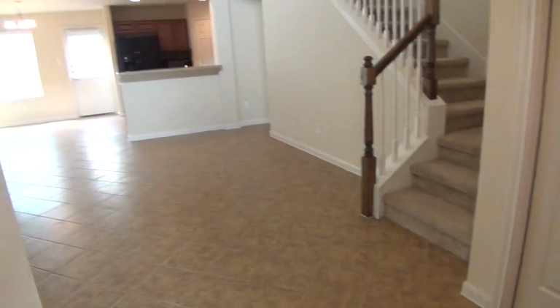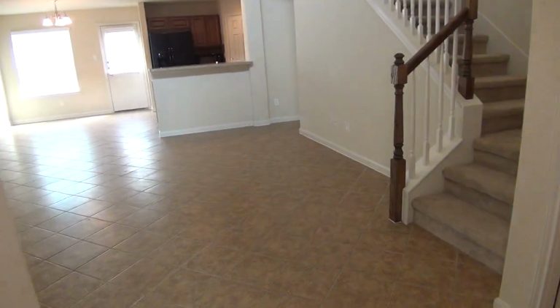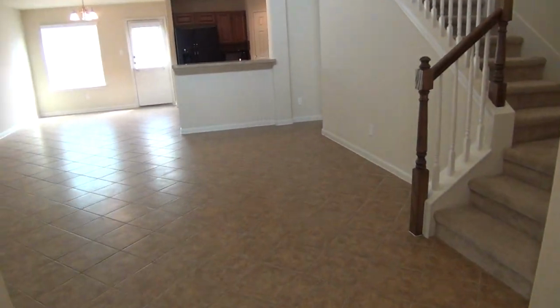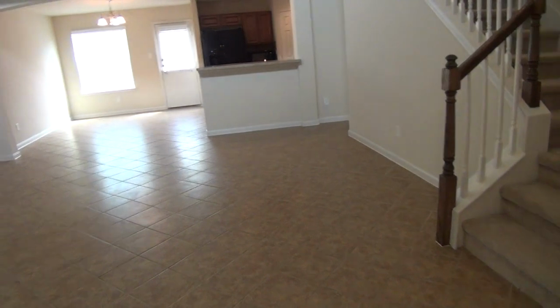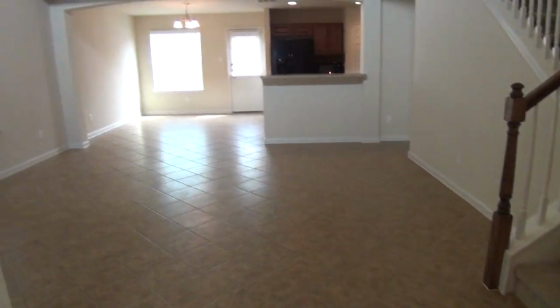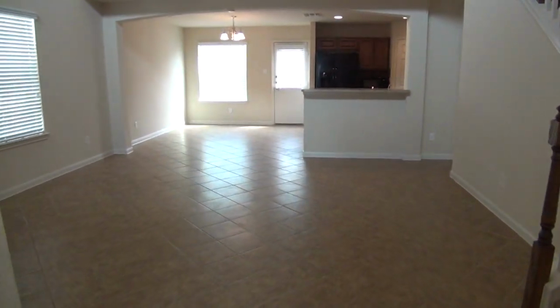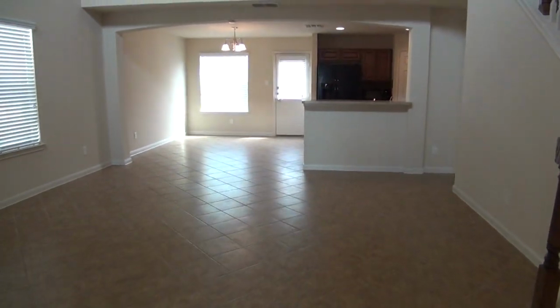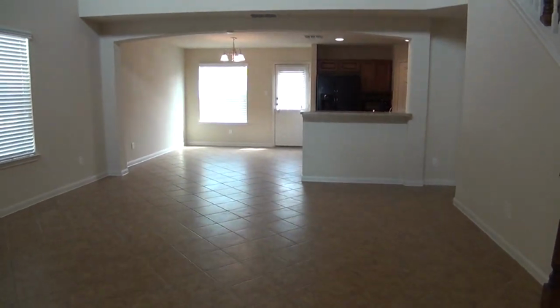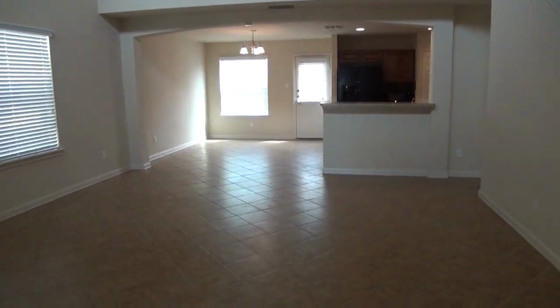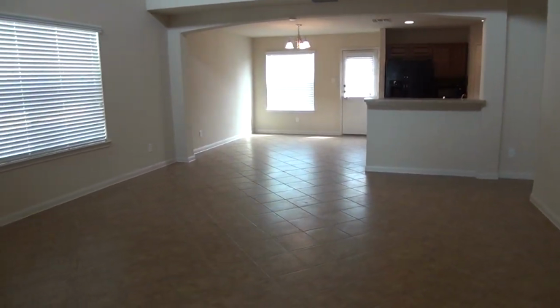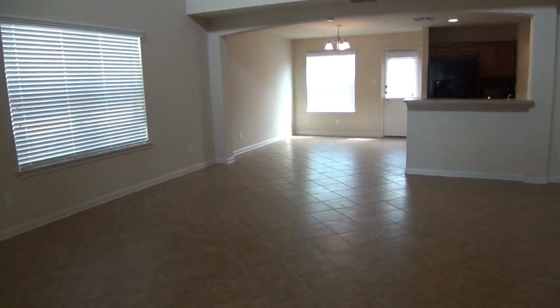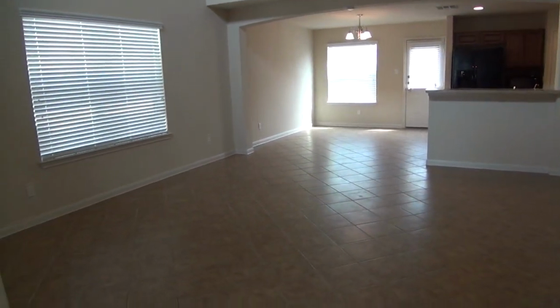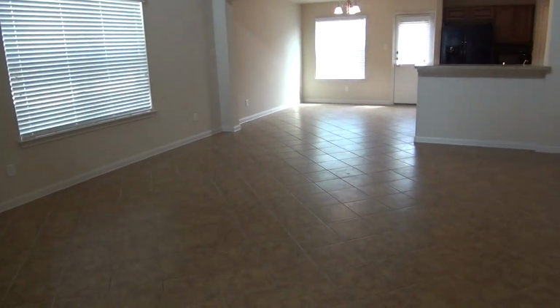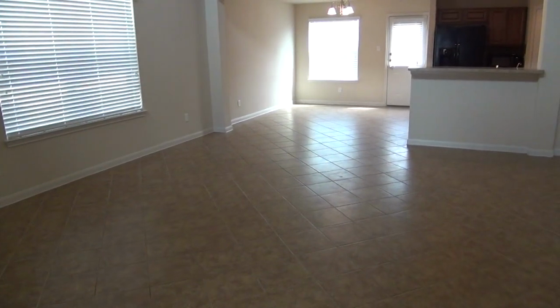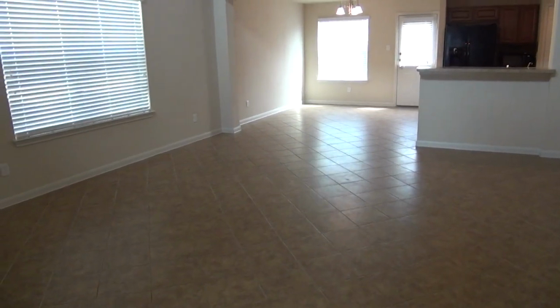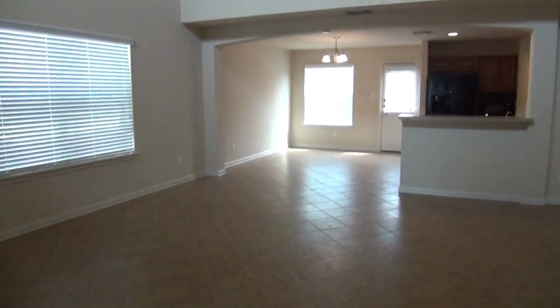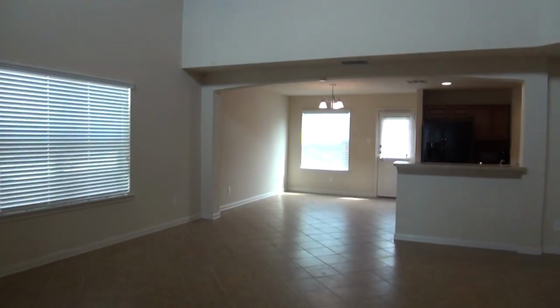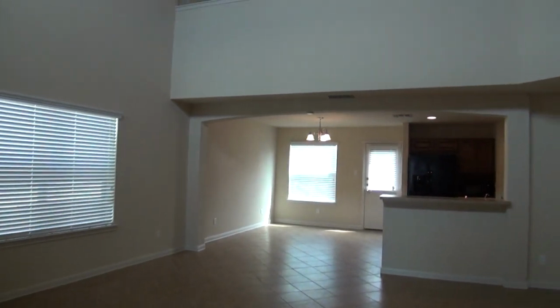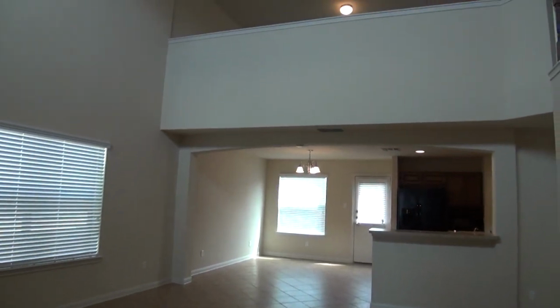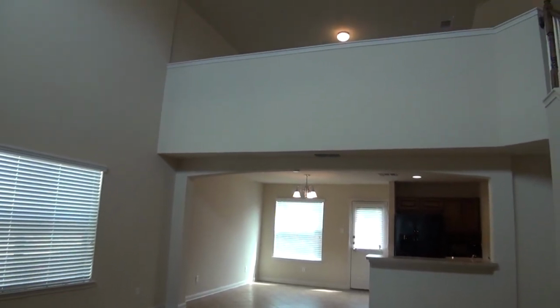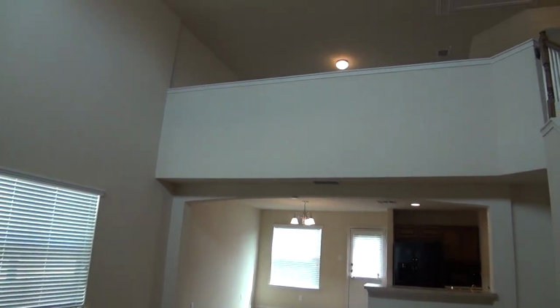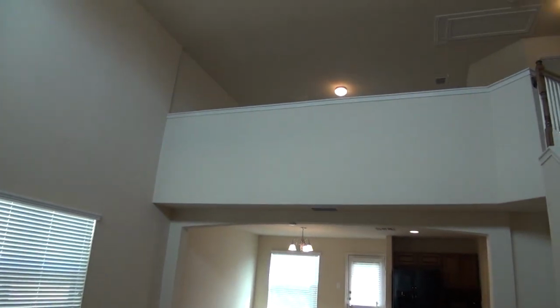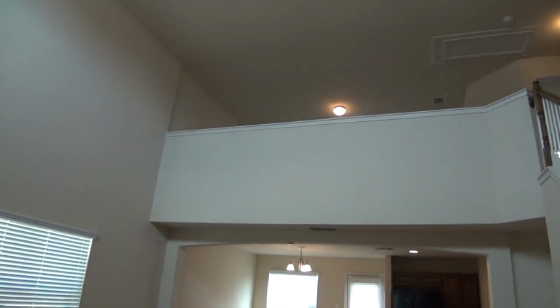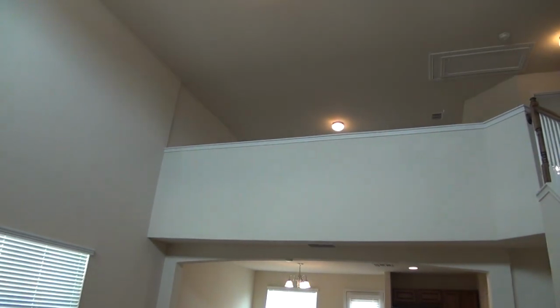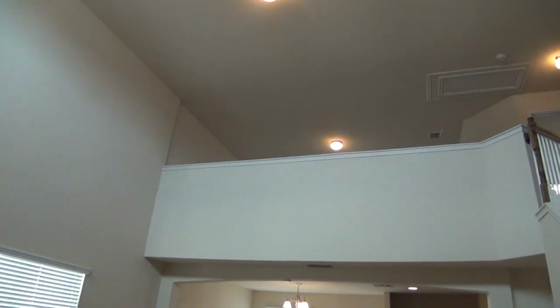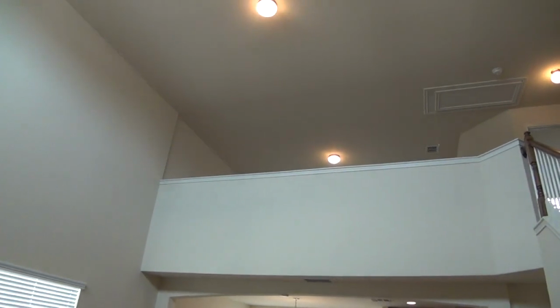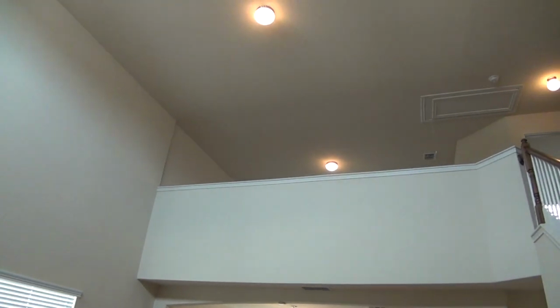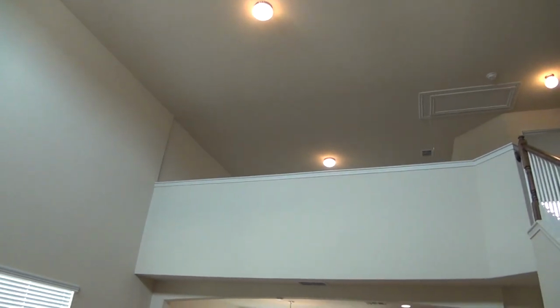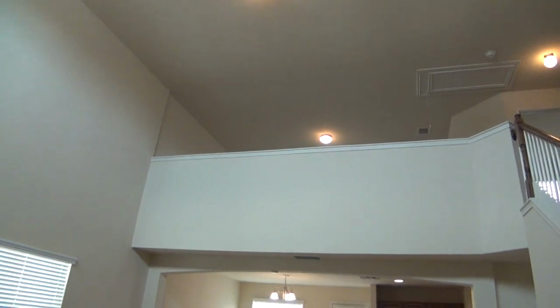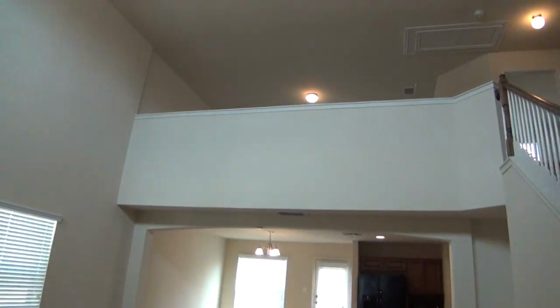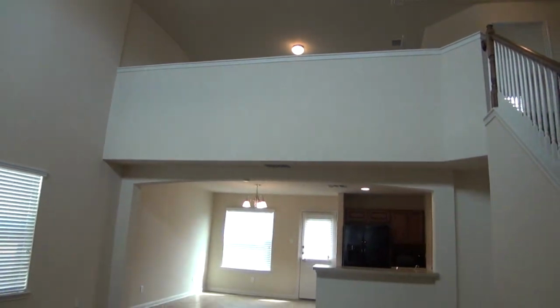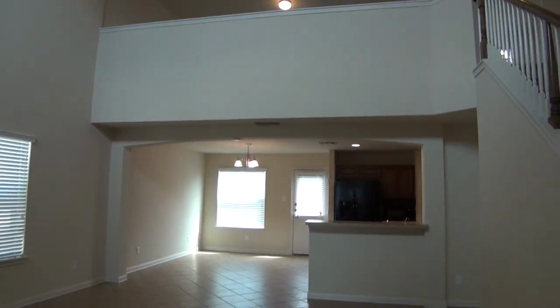Very nice open floor plan. Downstairs here we have the living room. You can see it goes right upstairs — very open, tall ceilings, nice open space here.